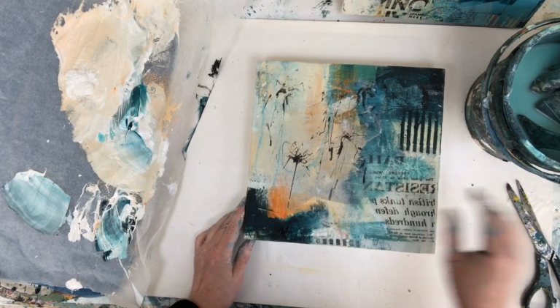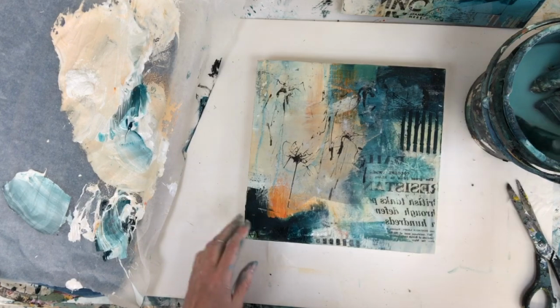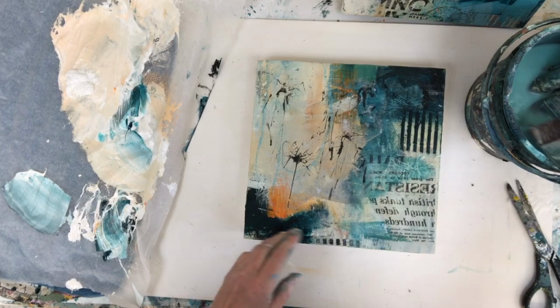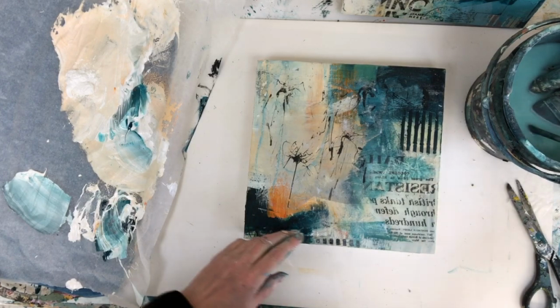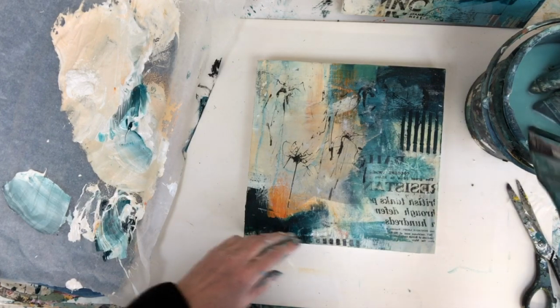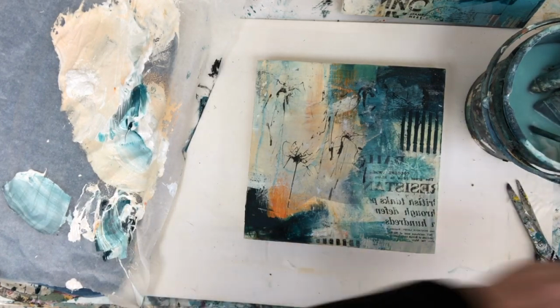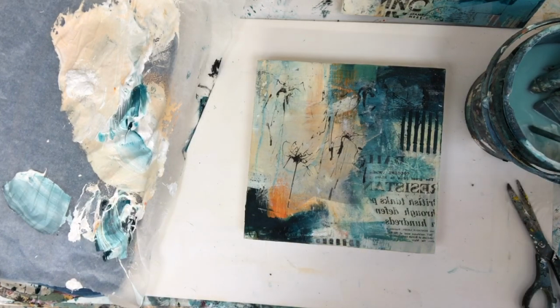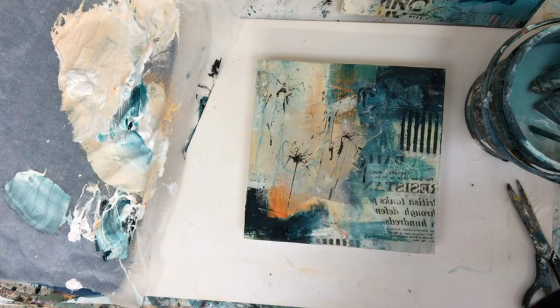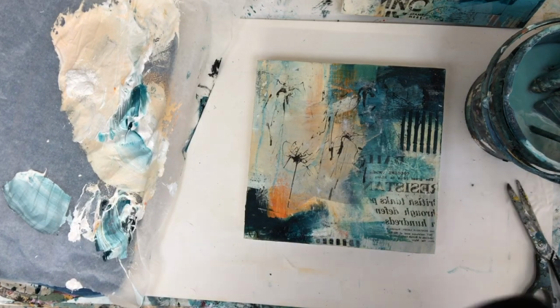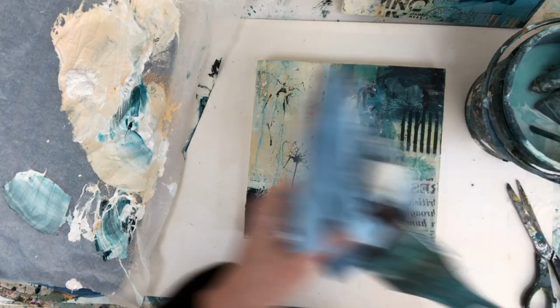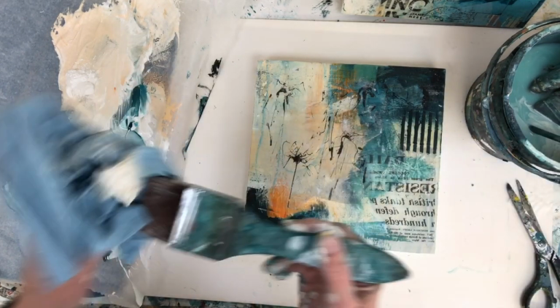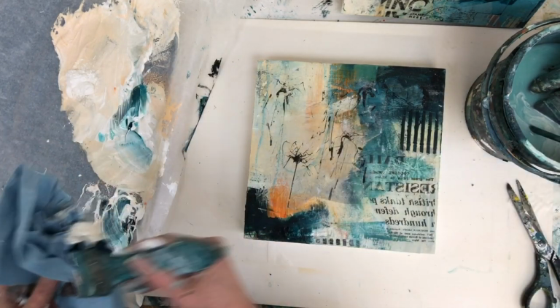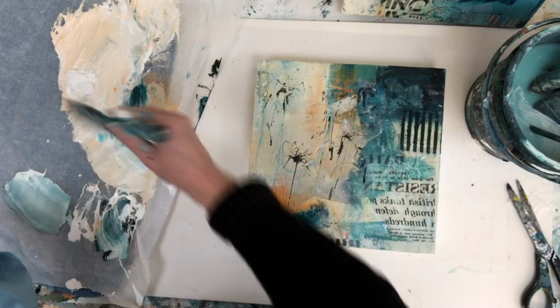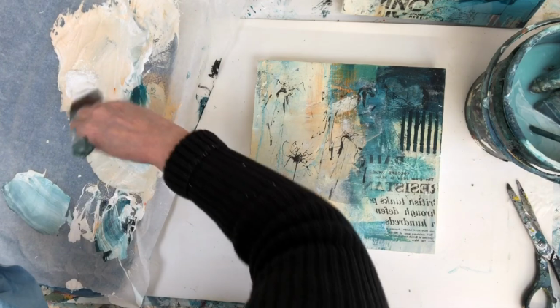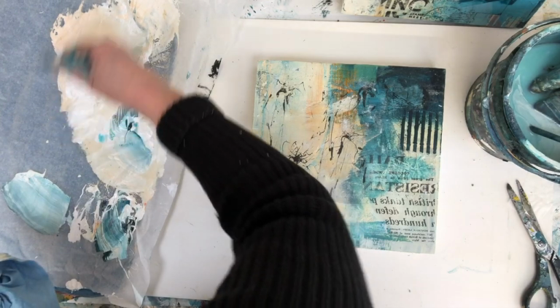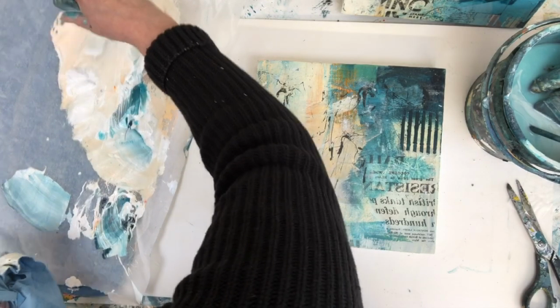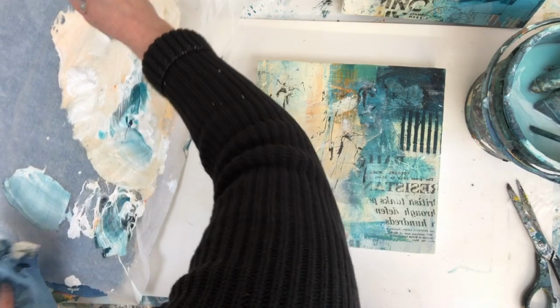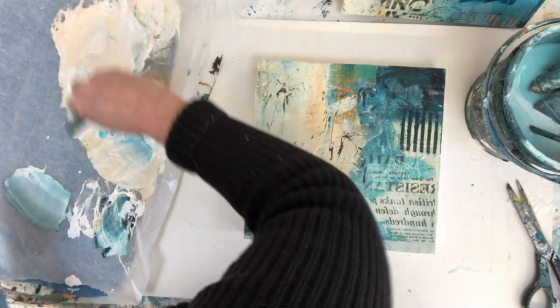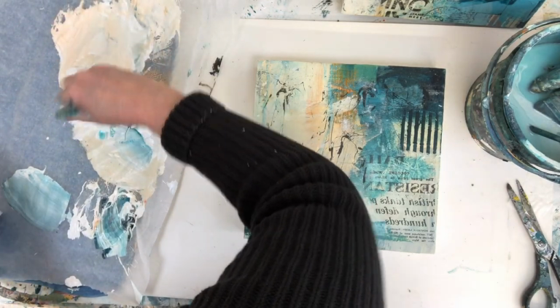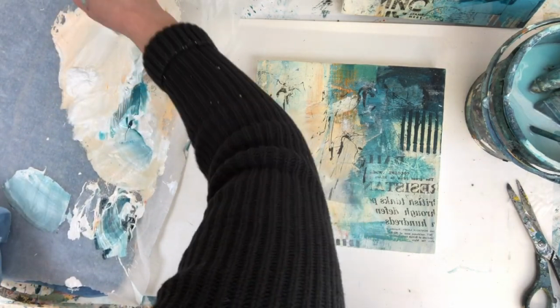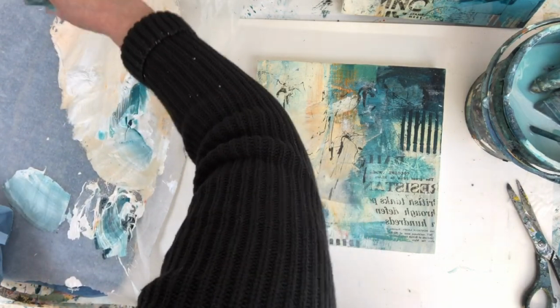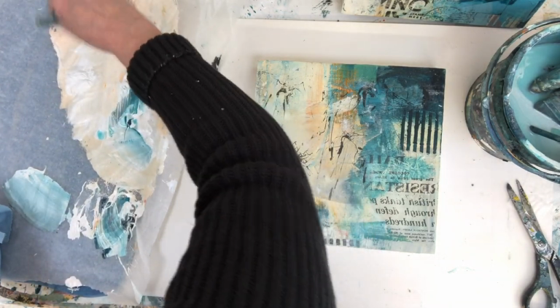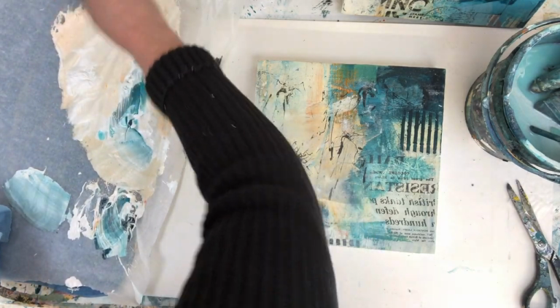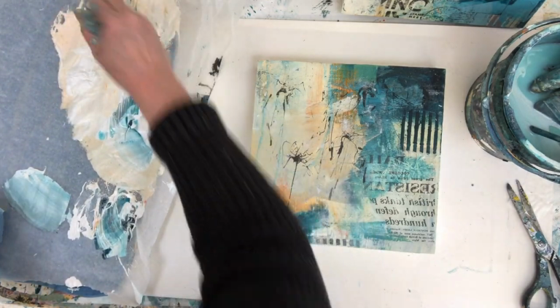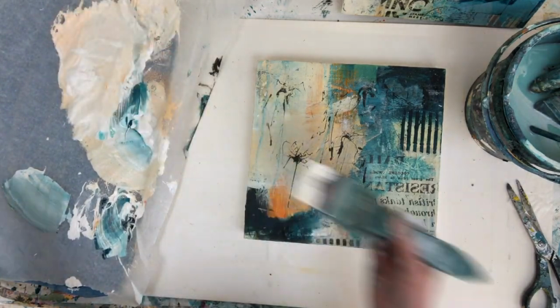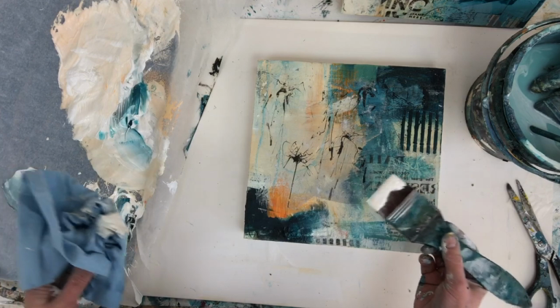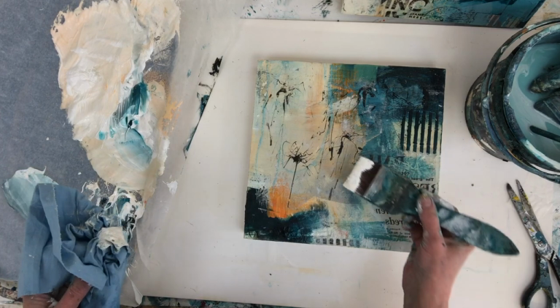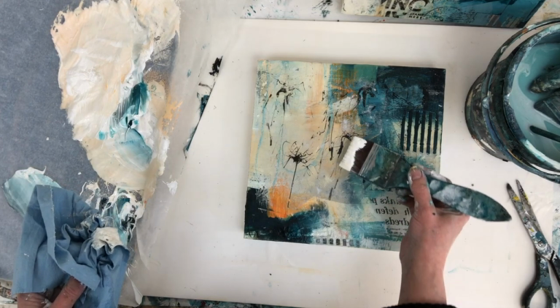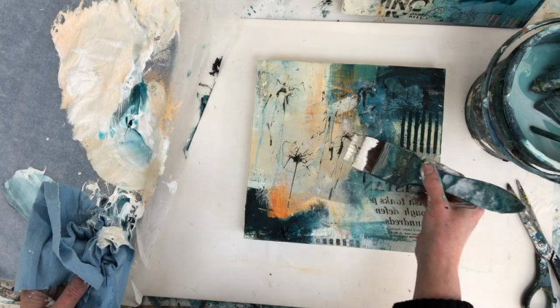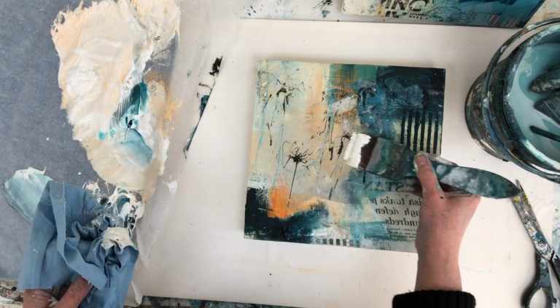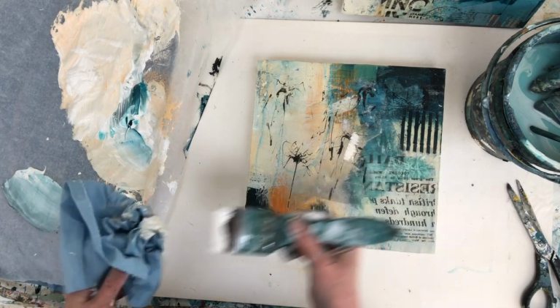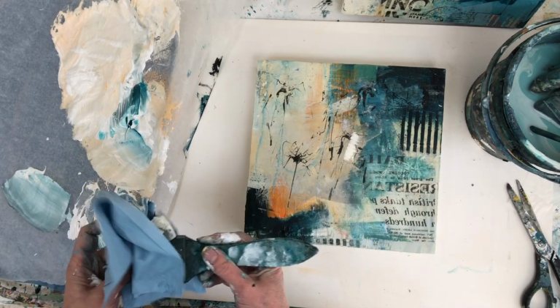I'm just doing a bit of work on this painting. As I'm working on it I thought I'd just talk a little bit about working in a series, what that means because I get a lot of questions about that.